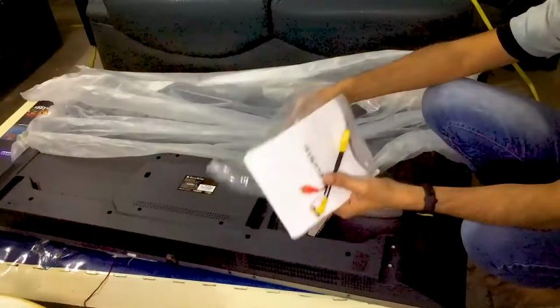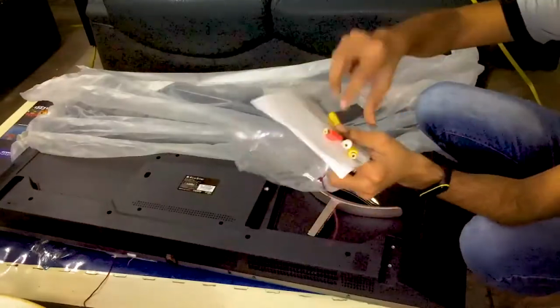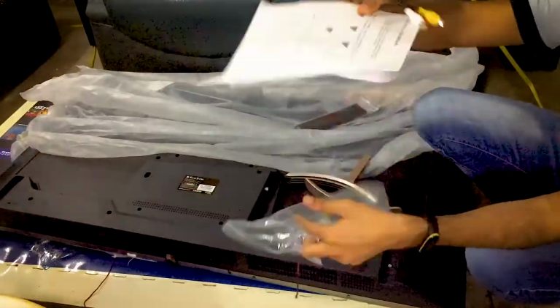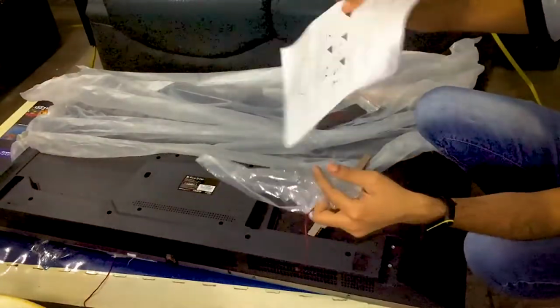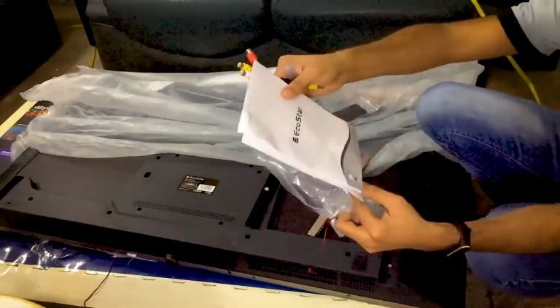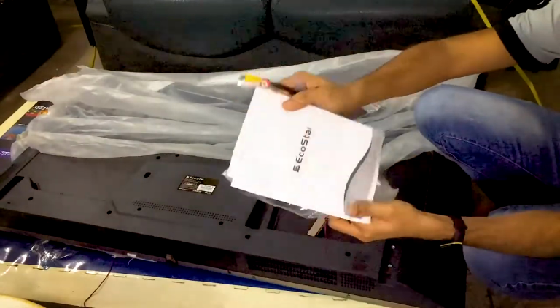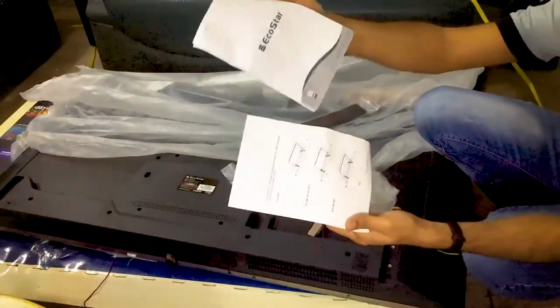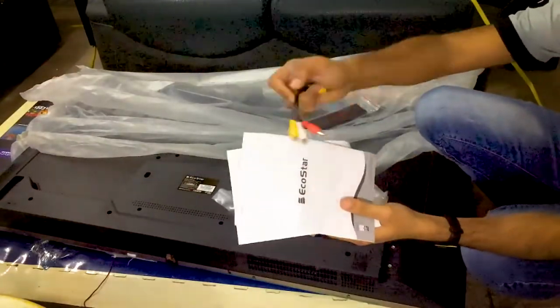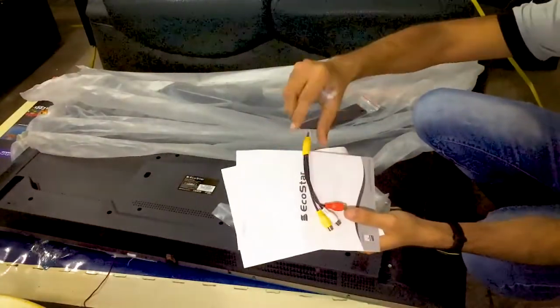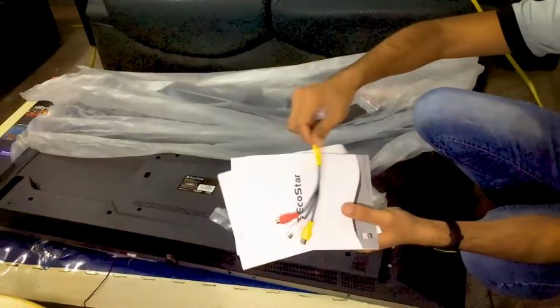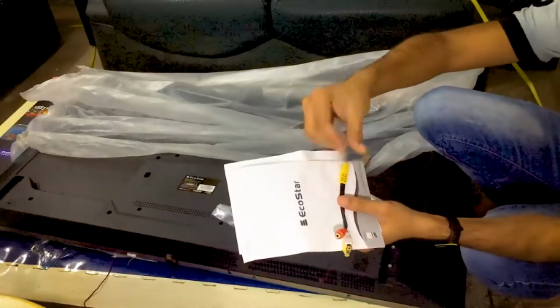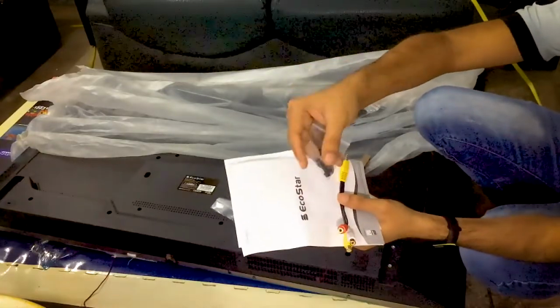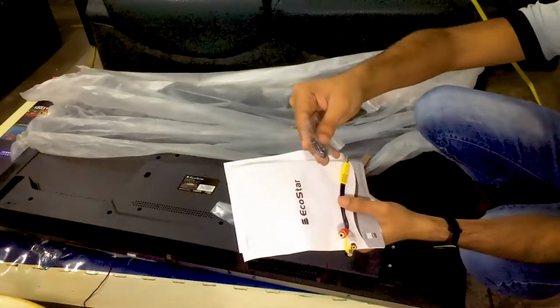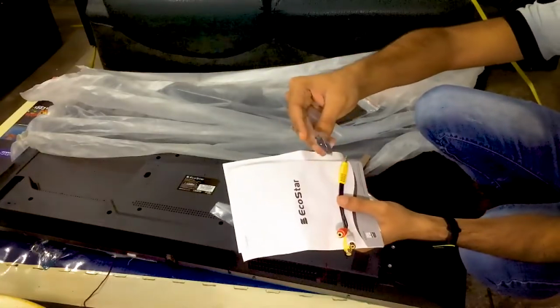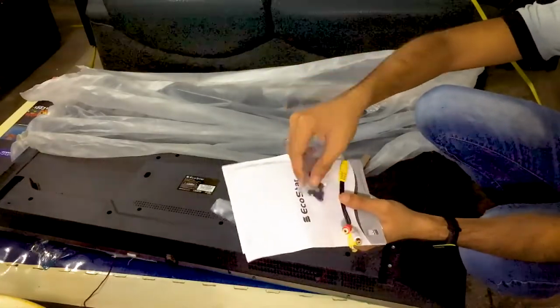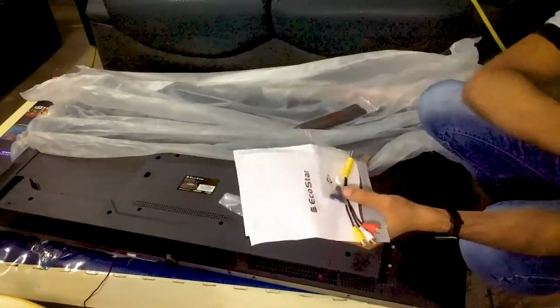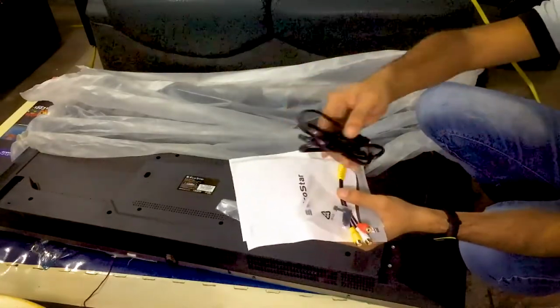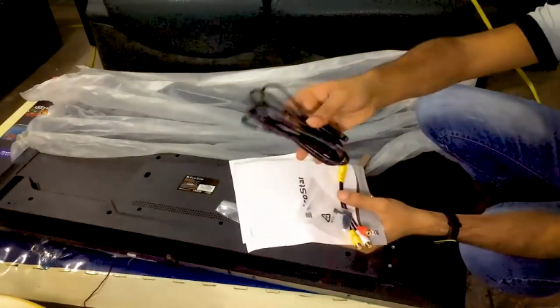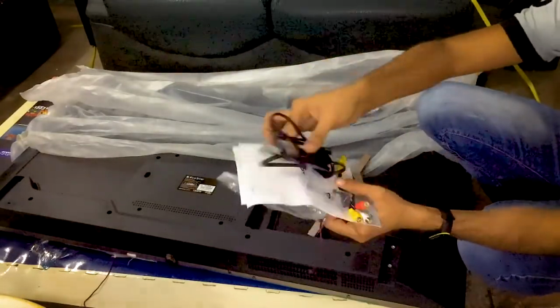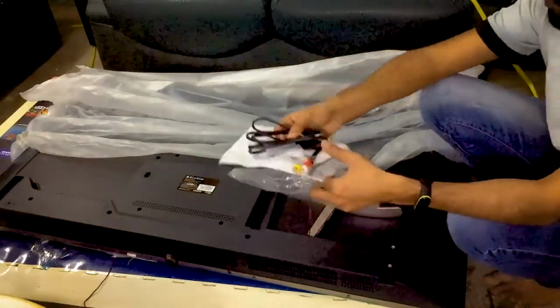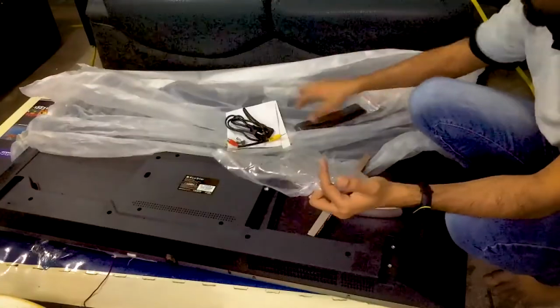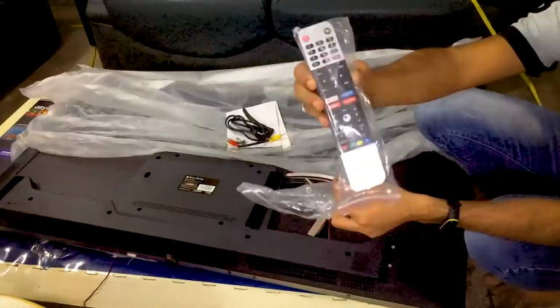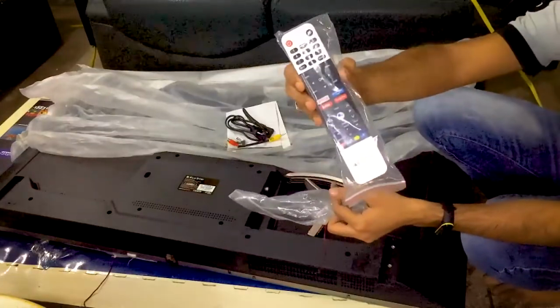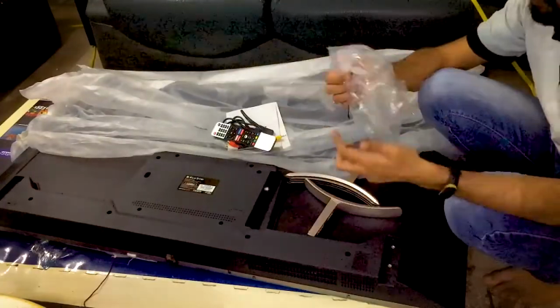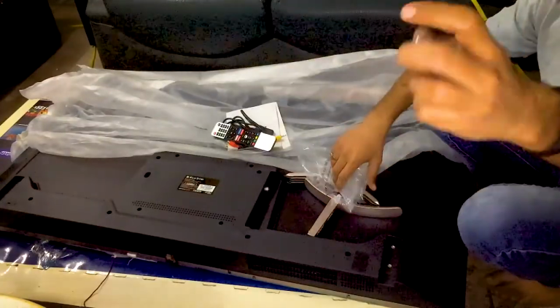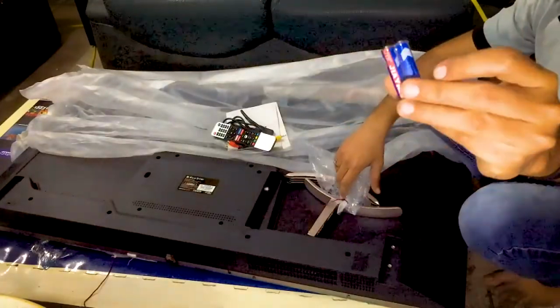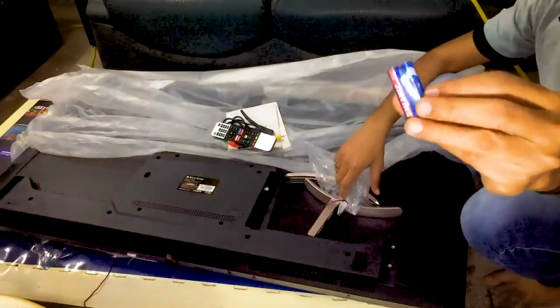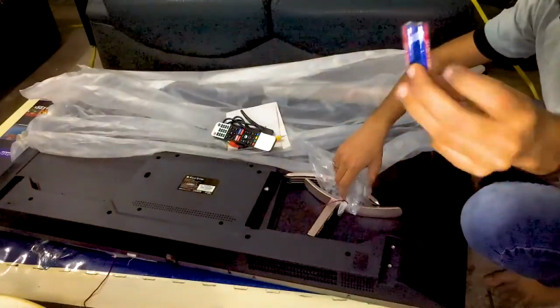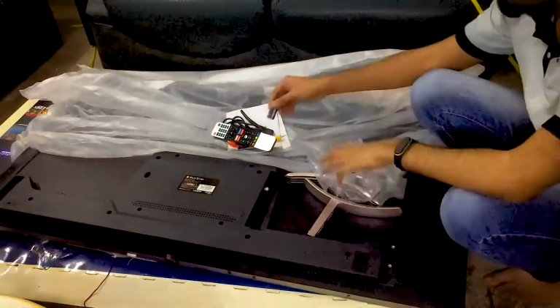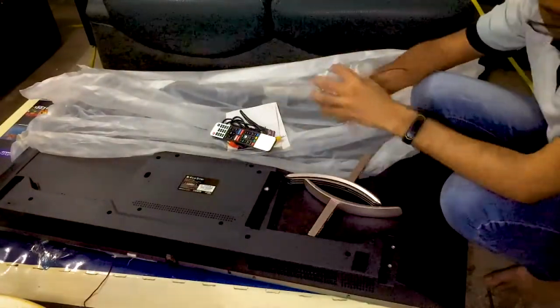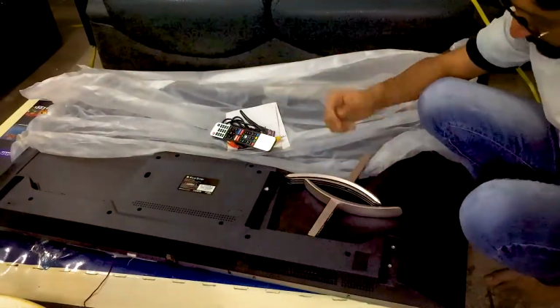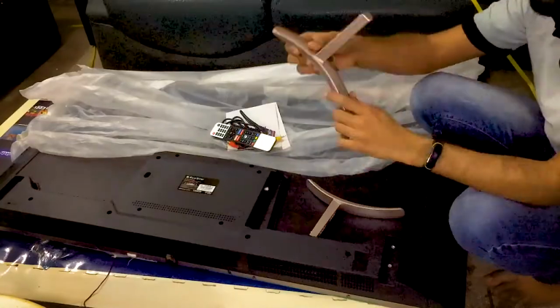You can see a user manual, ARC cable, pack of screws, power cable, EcoStar TV remote, two batteries, and two base stands.